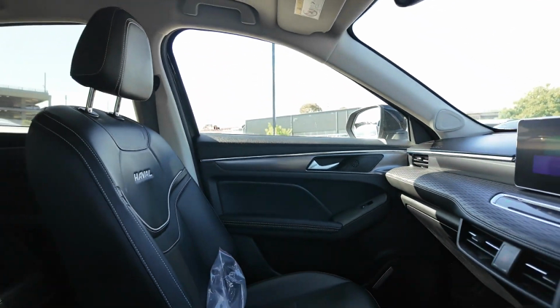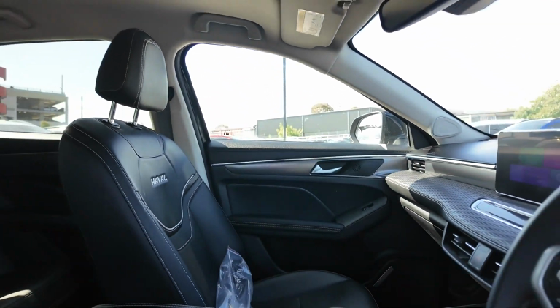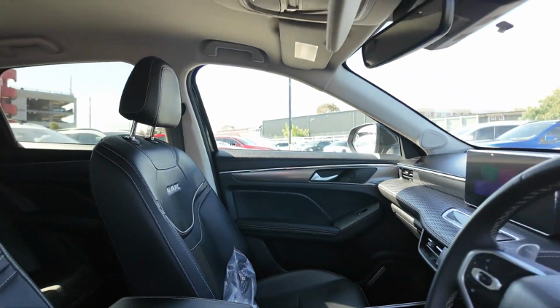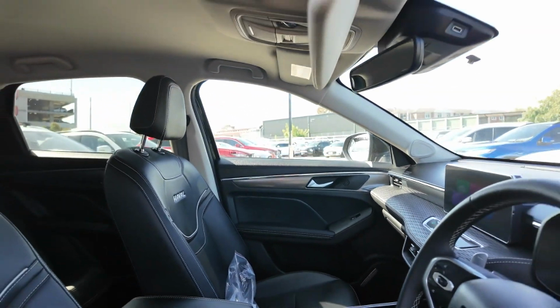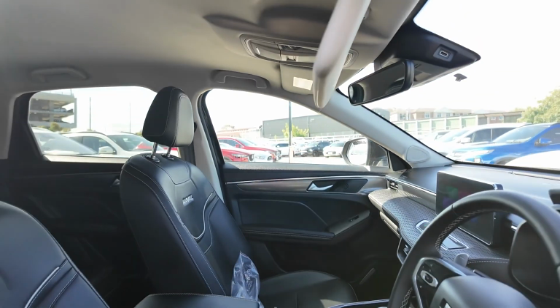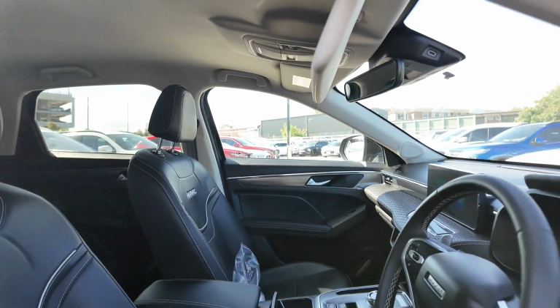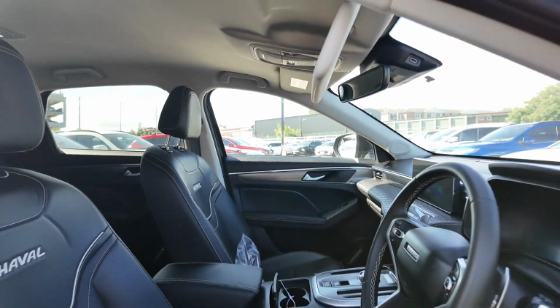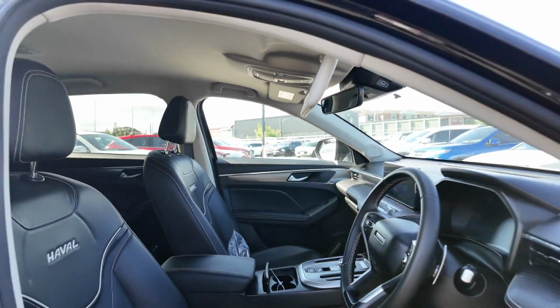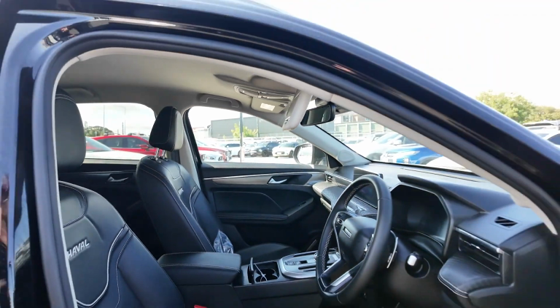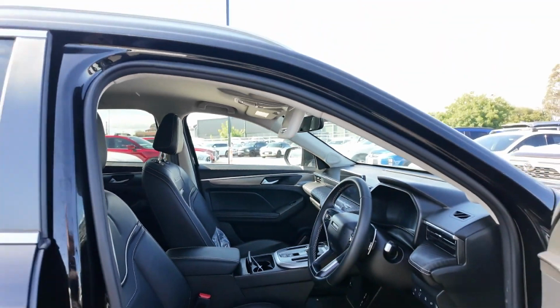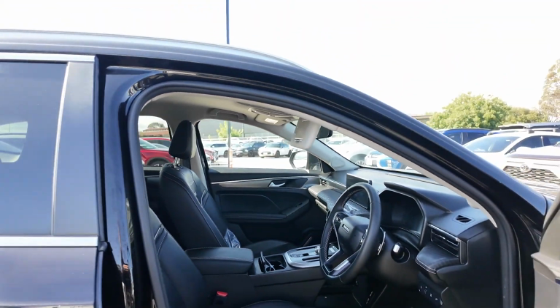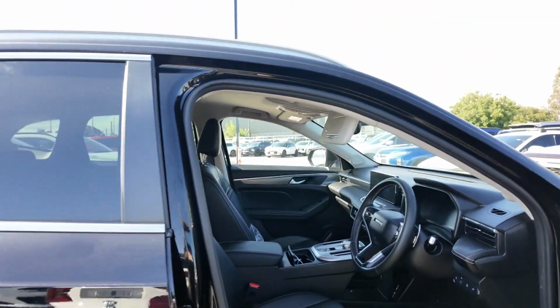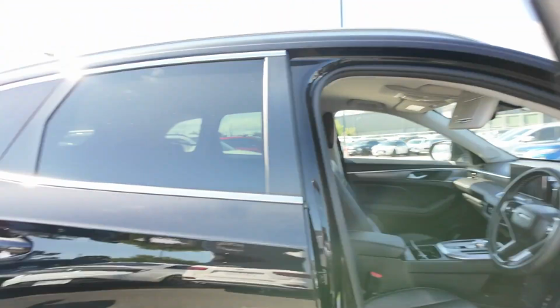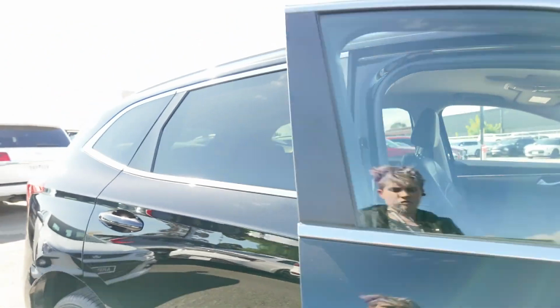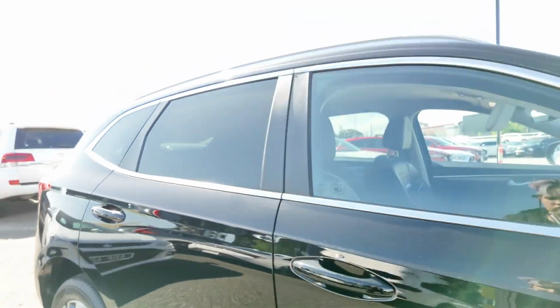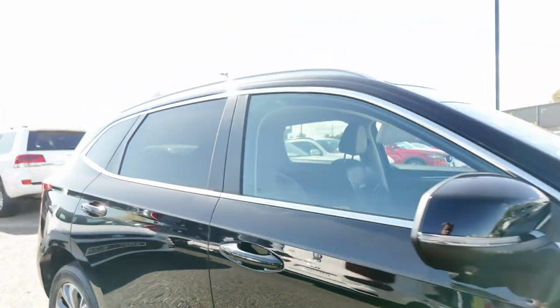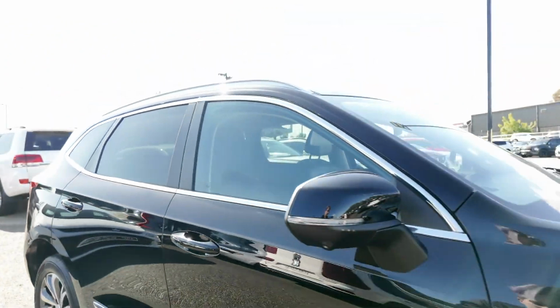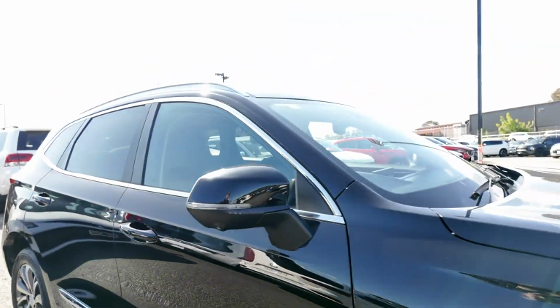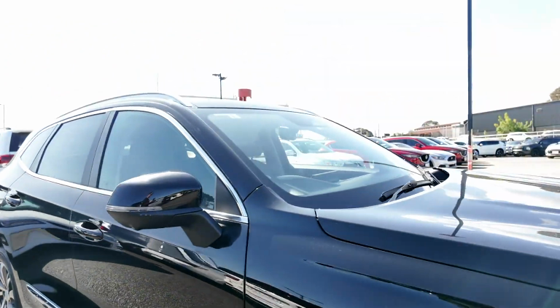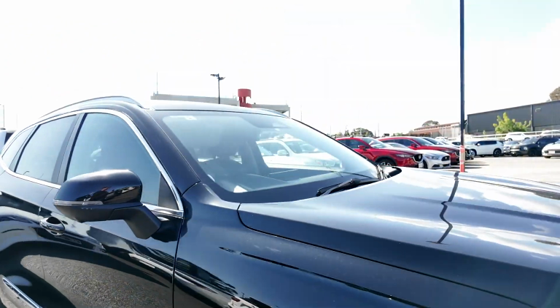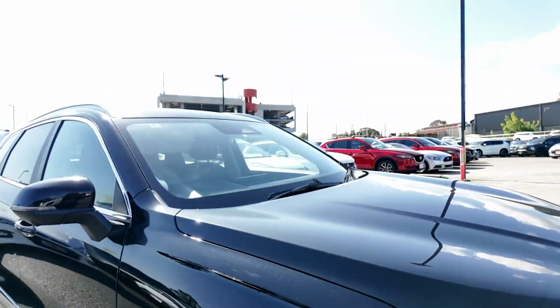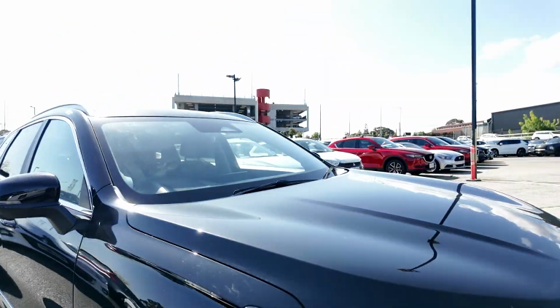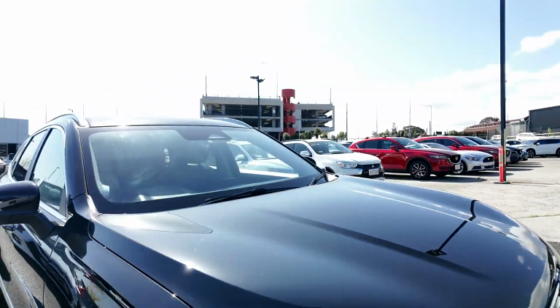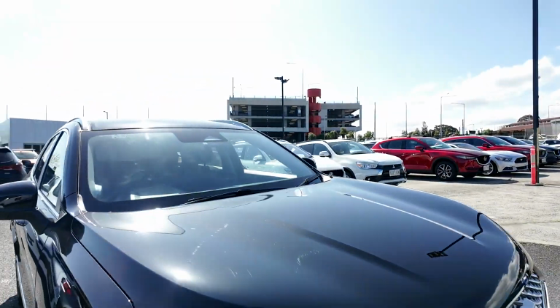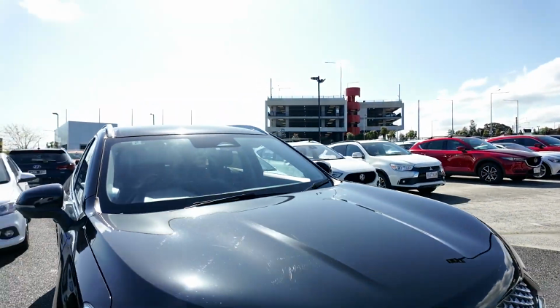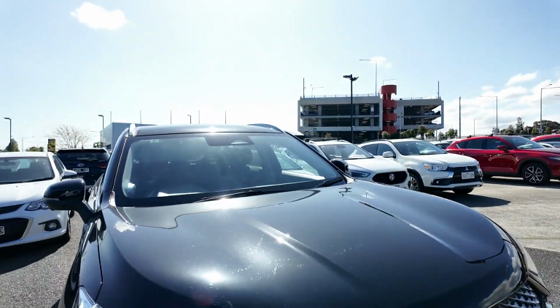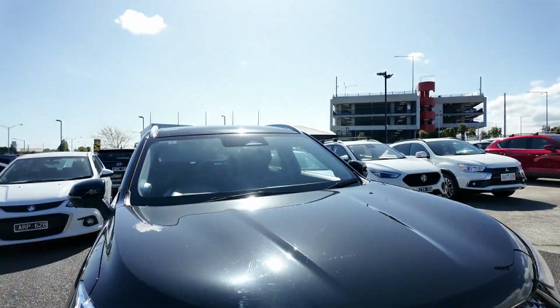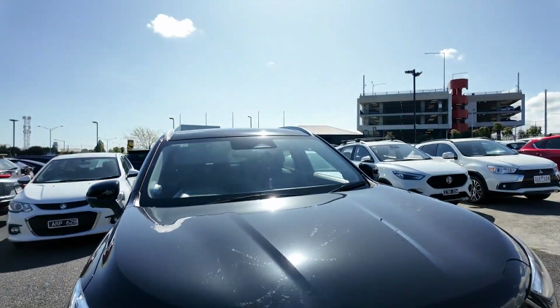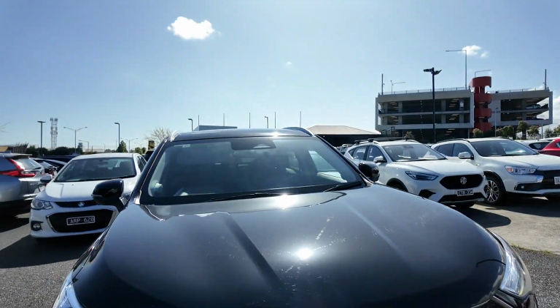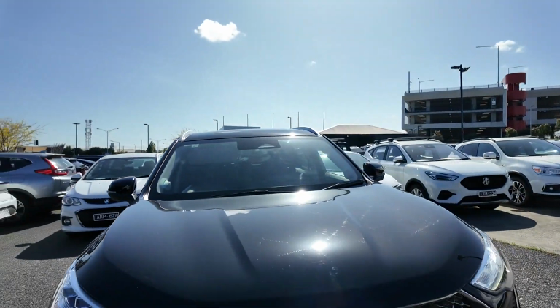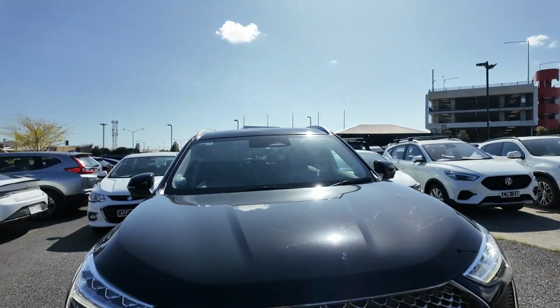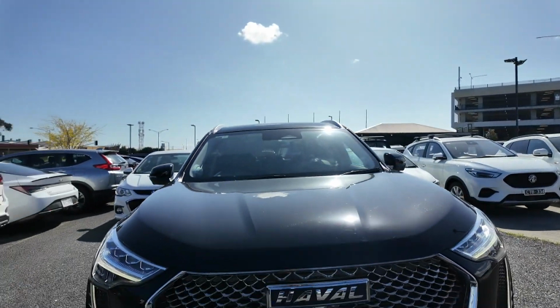There are no major damages noted and it is in excellent condition both inside and out. Visit Berwick Mitsubishi today to take it on a test drive and meet our phenomenal team.